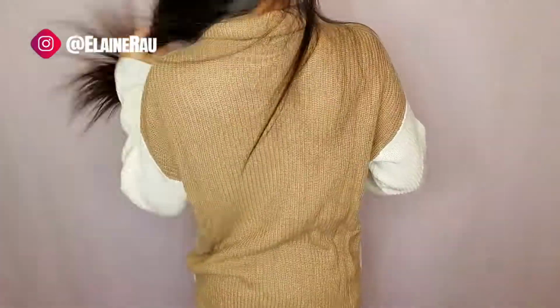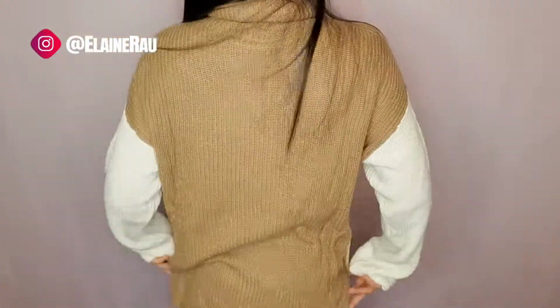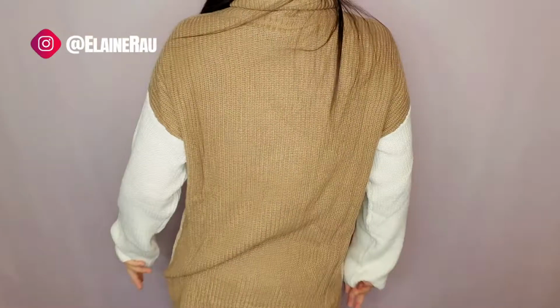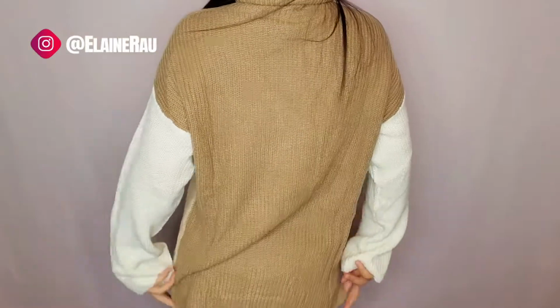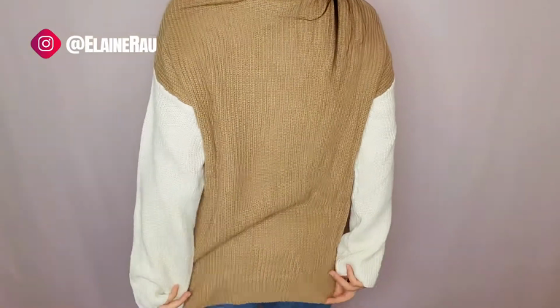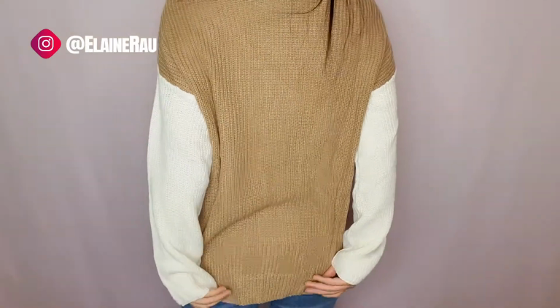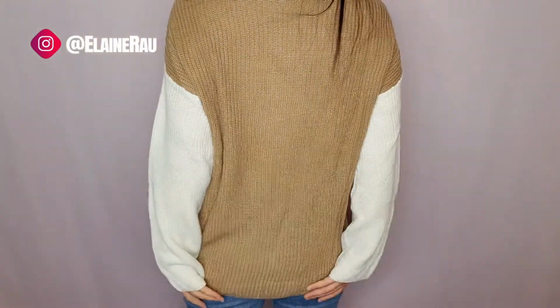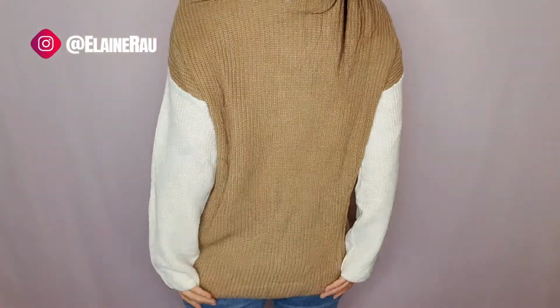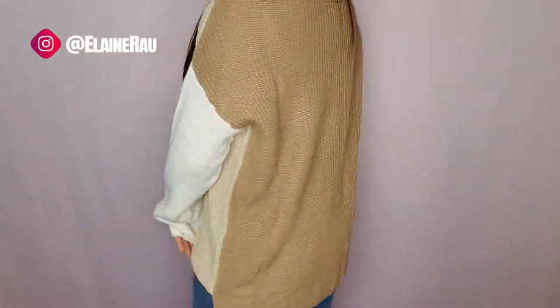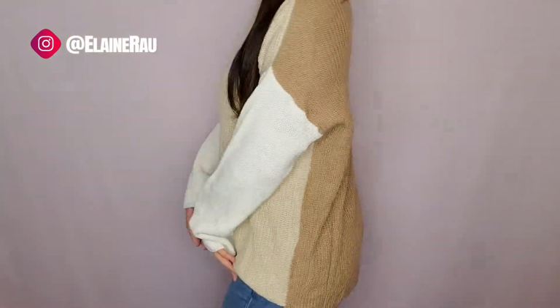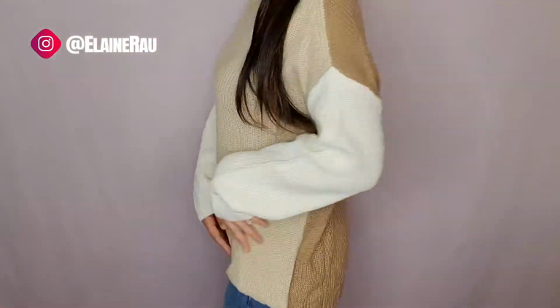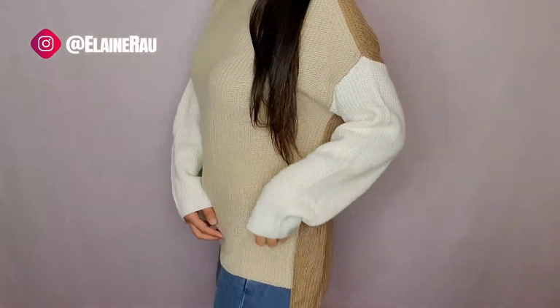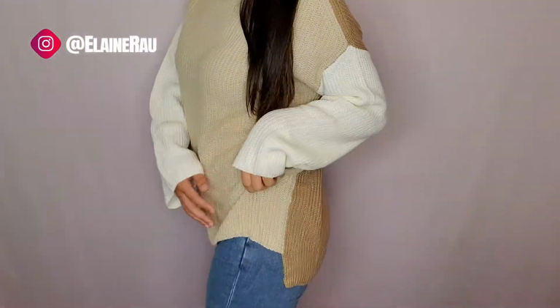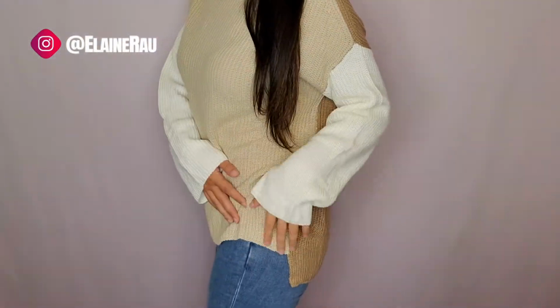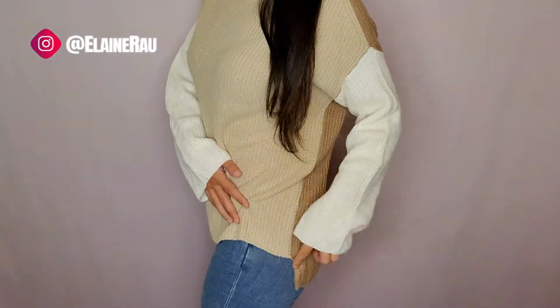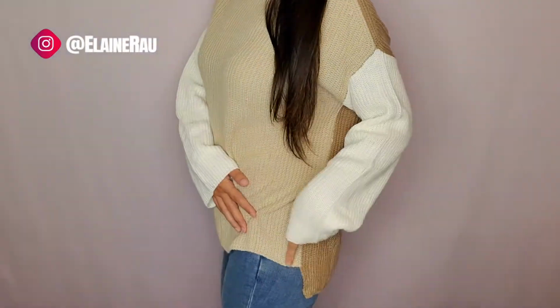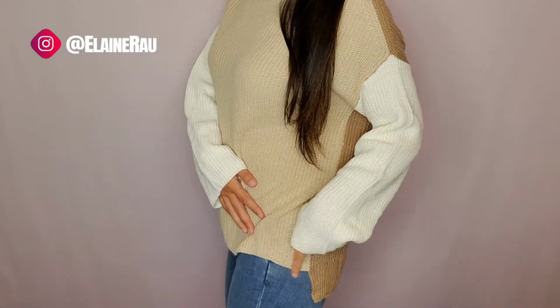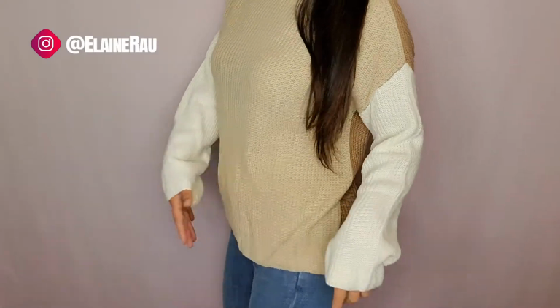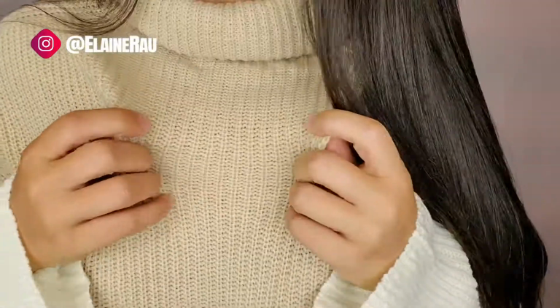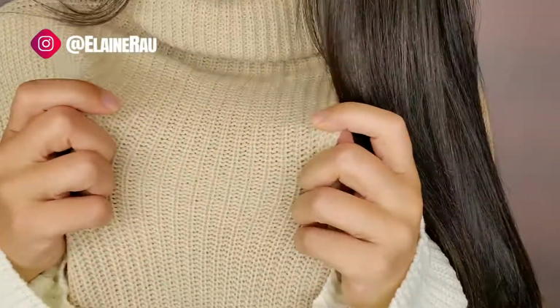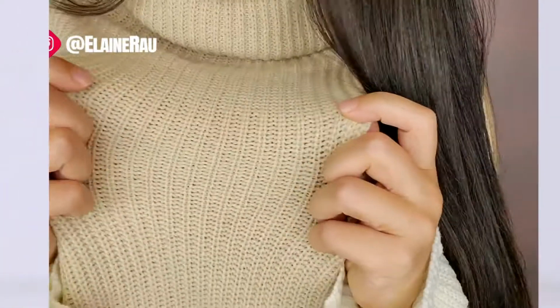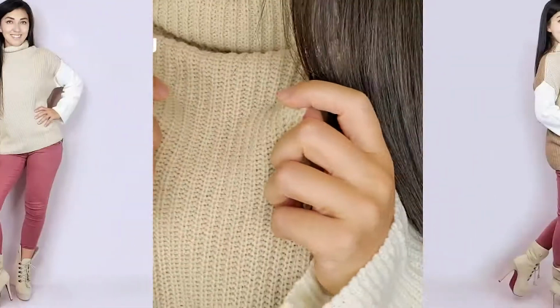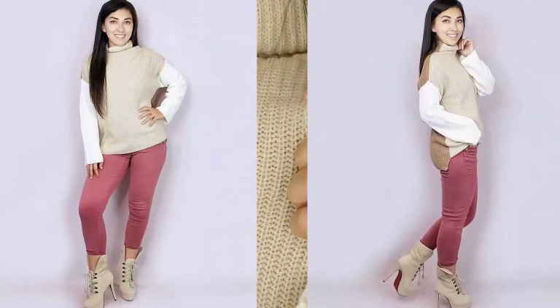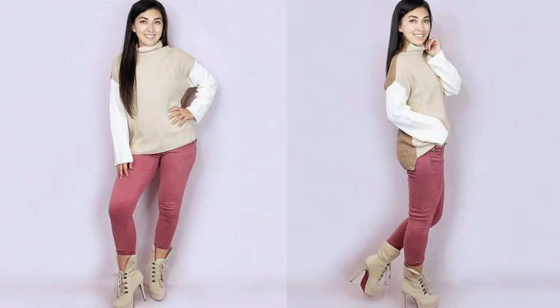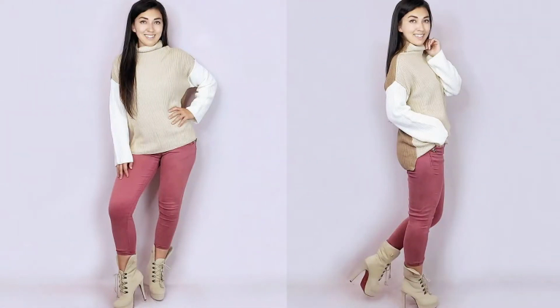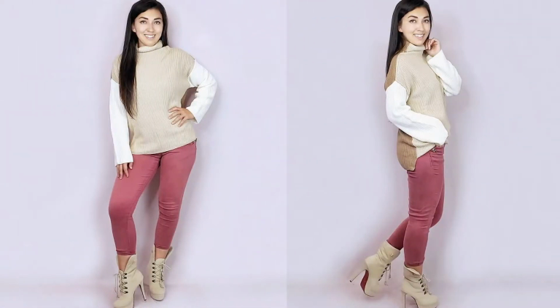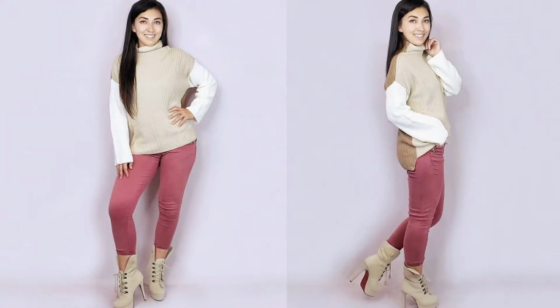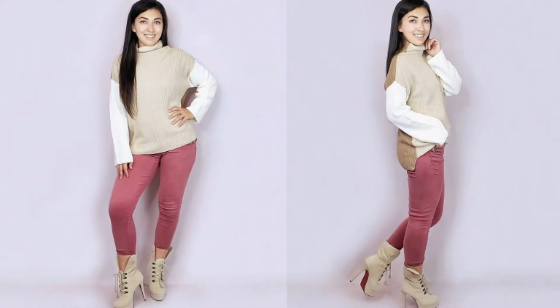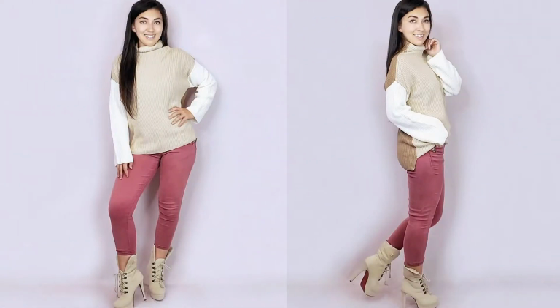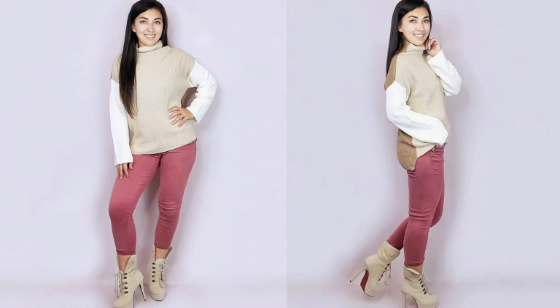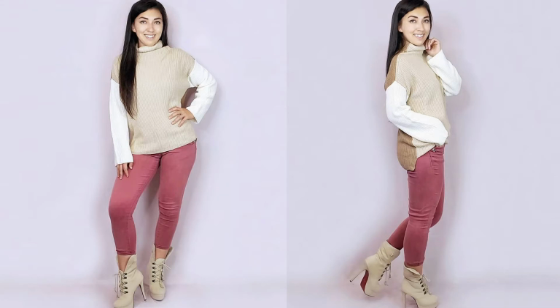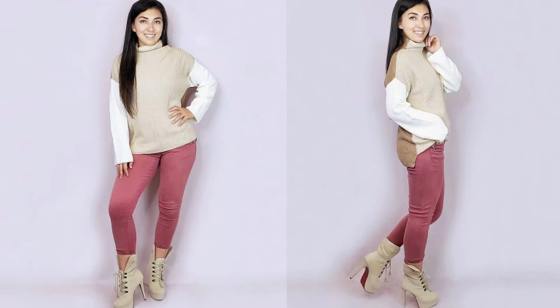This is what the back looks like — falls underneath the bum, and then on the side you can see it's like that. The knit is nice and stretchy and not see-through at all. In general, just a super comfy sweater.